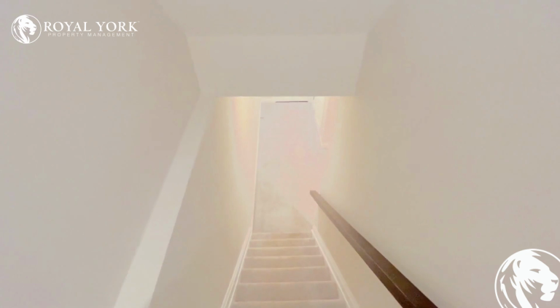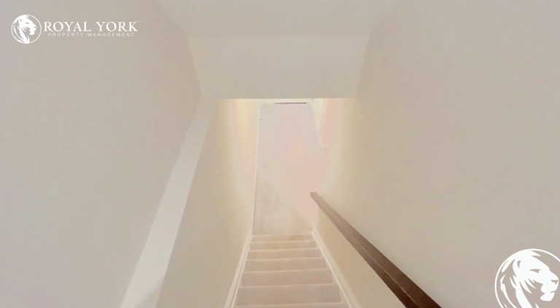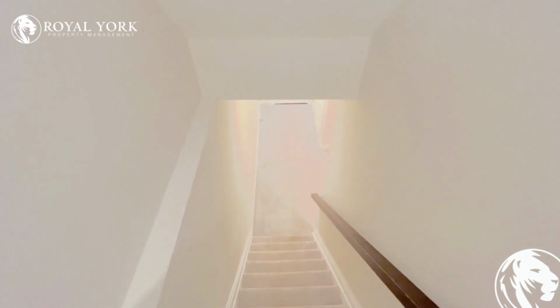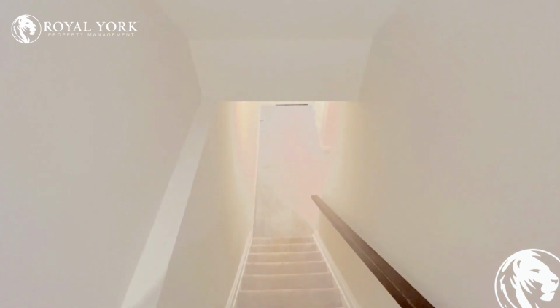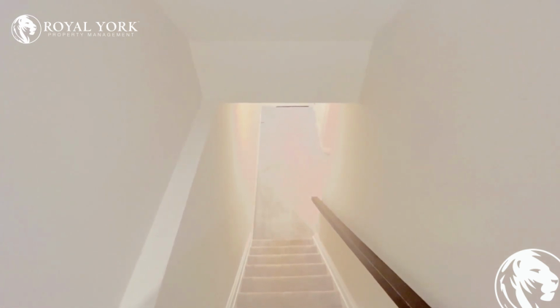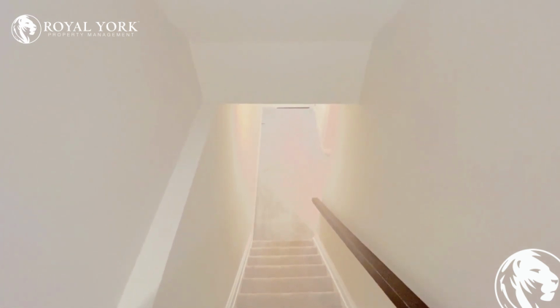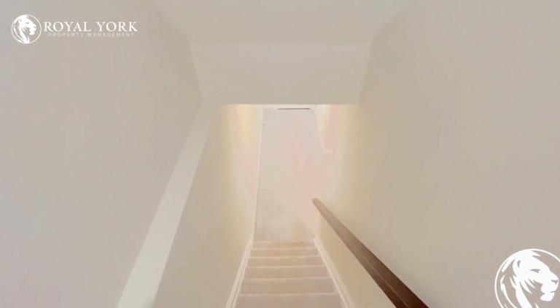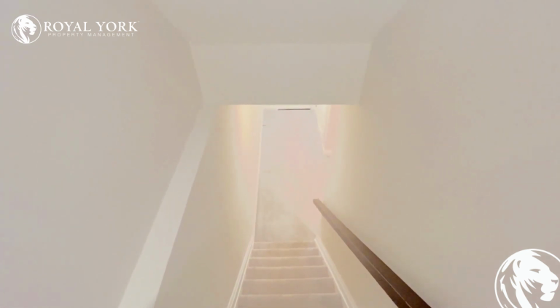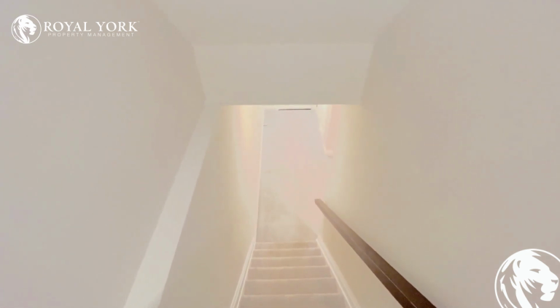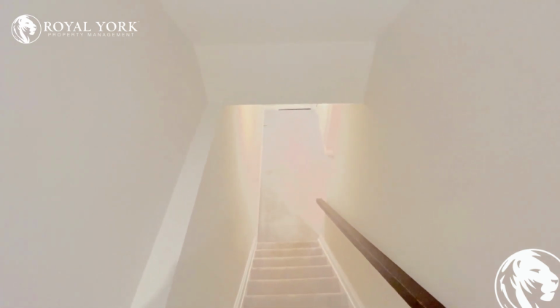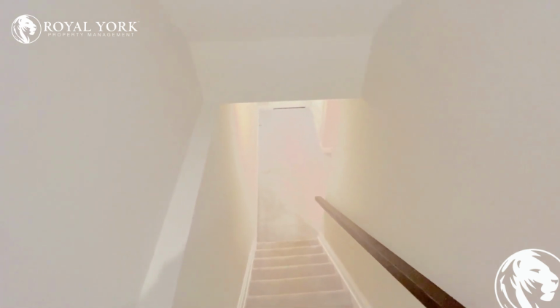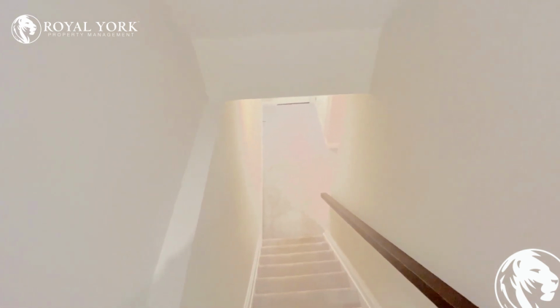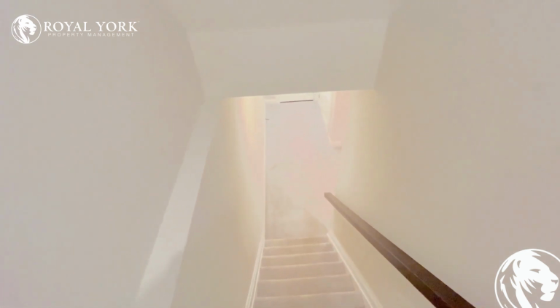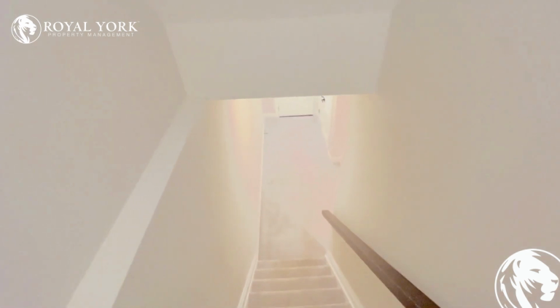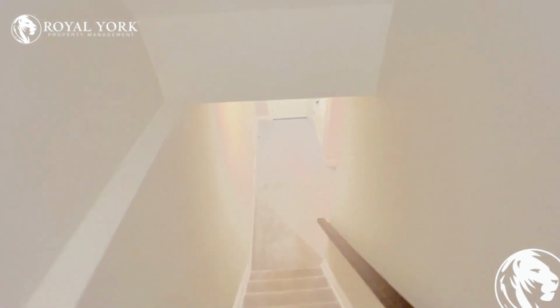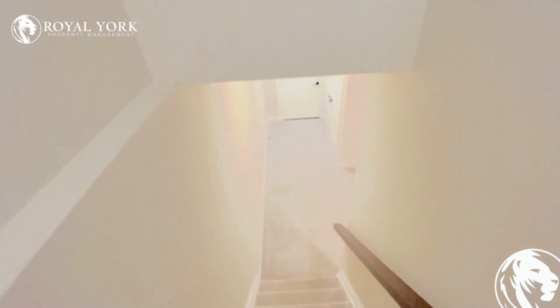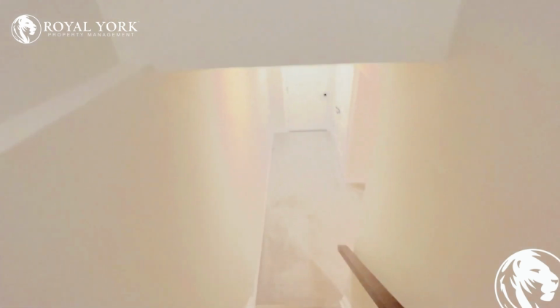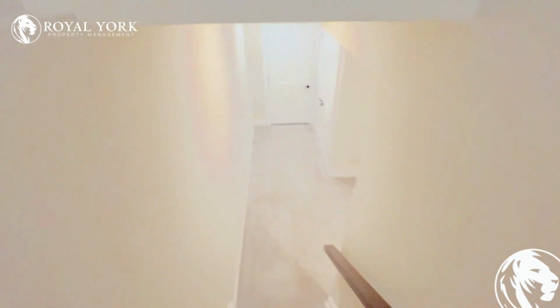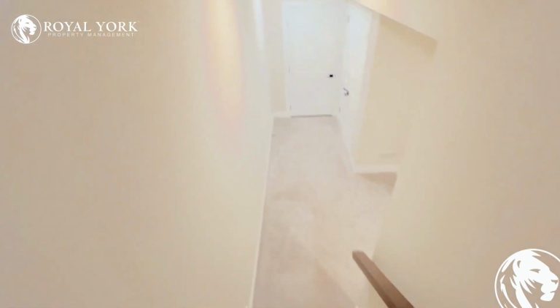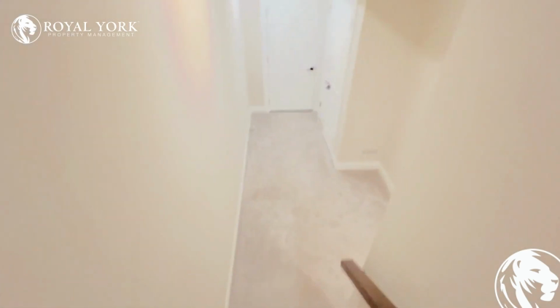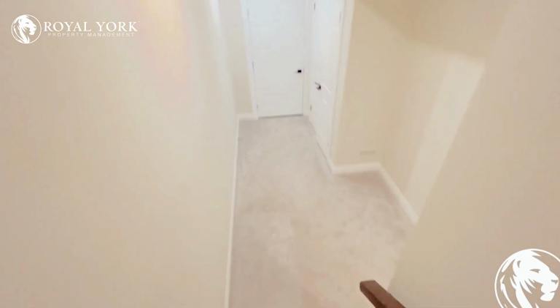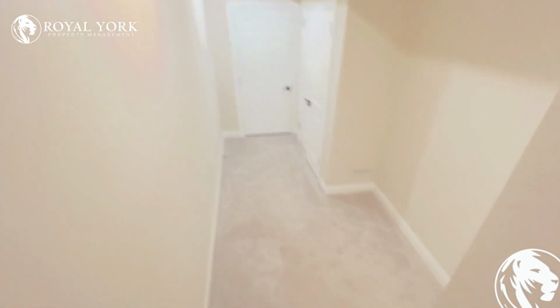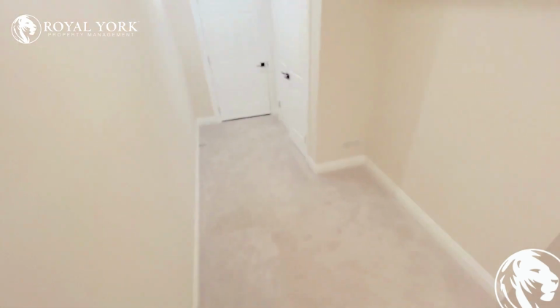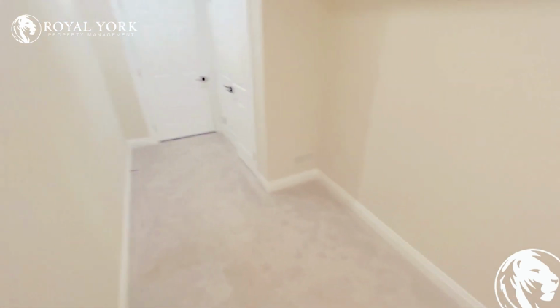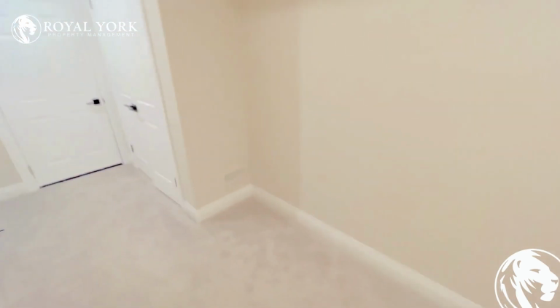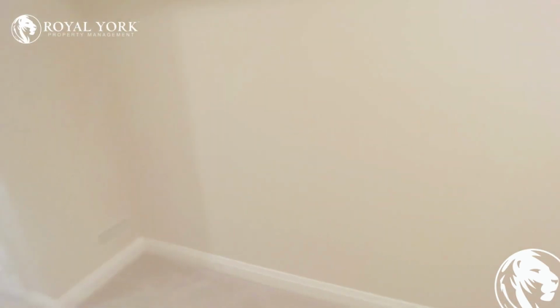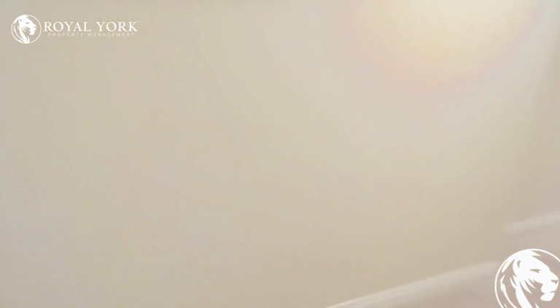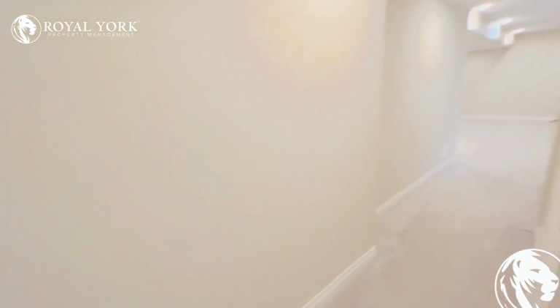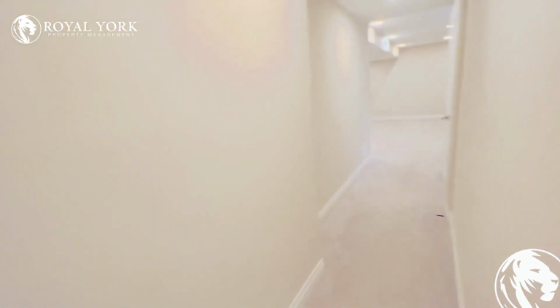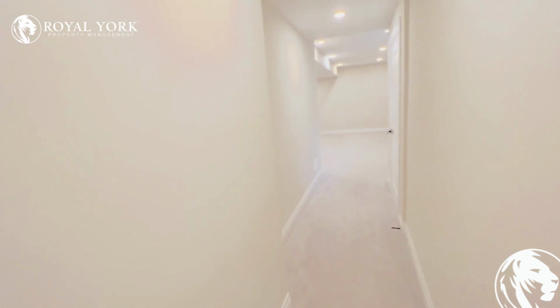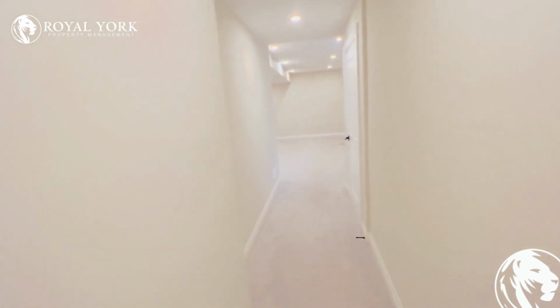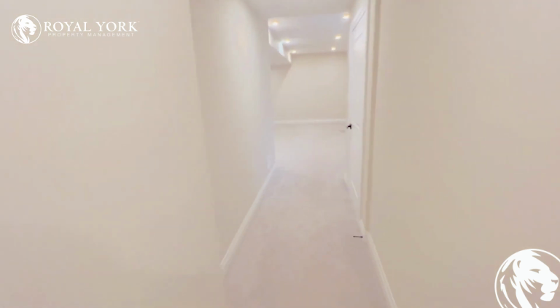Hi, welcome to Unit 2 at 23 Farfo Avenue, located in Kitchener, Ontario. This is a basement apartment featuring one bedroom, one bath.